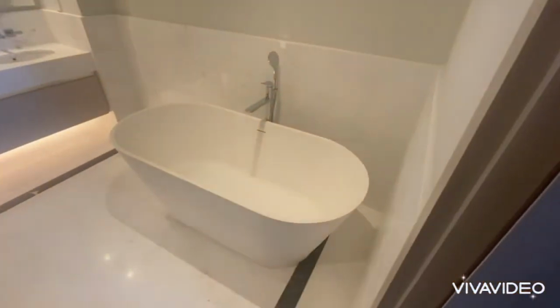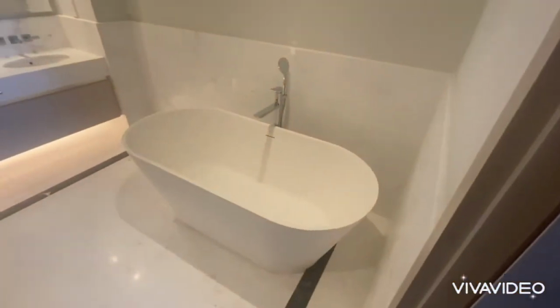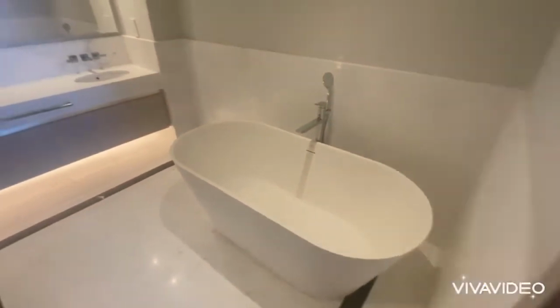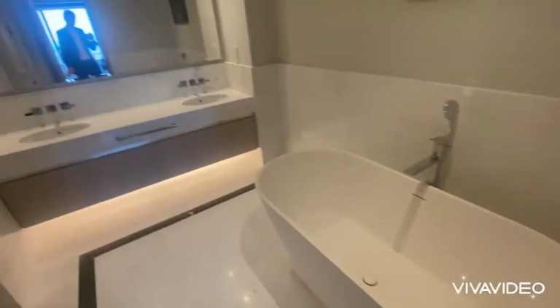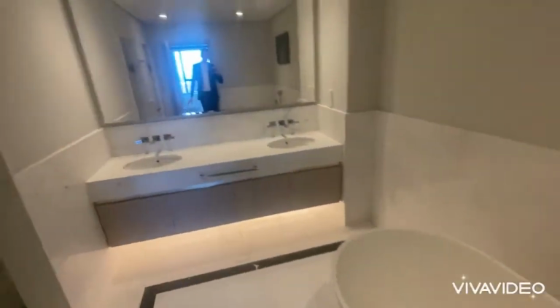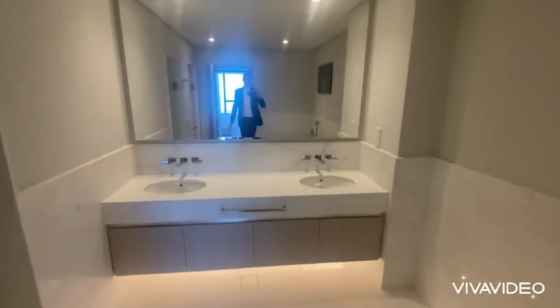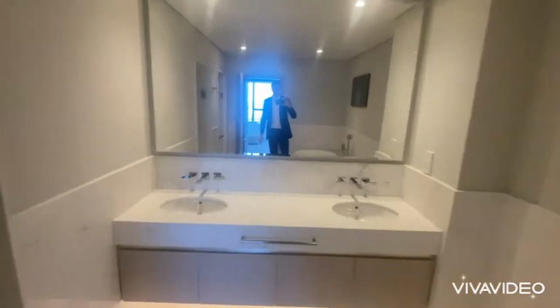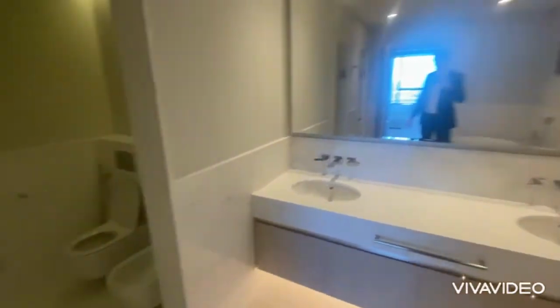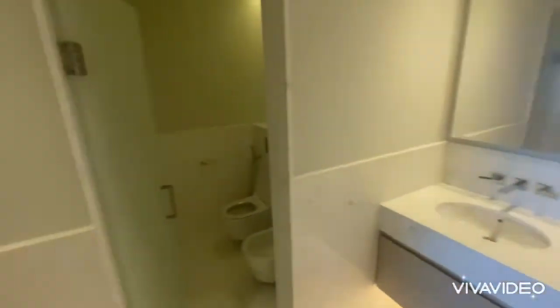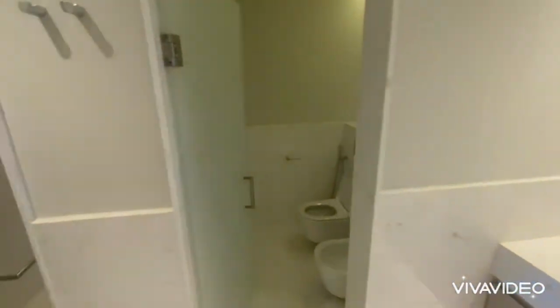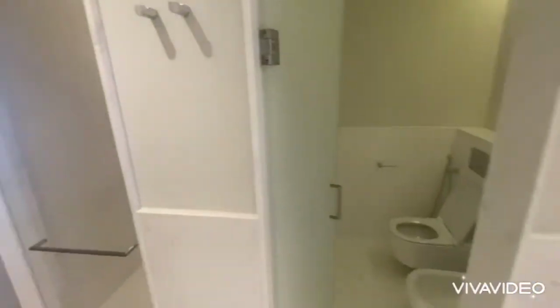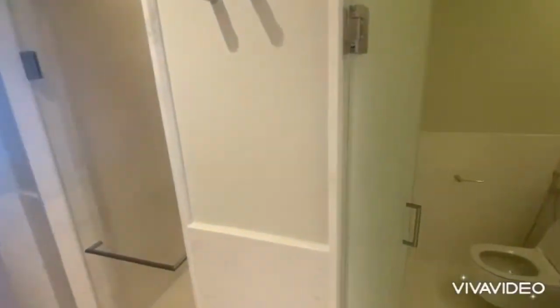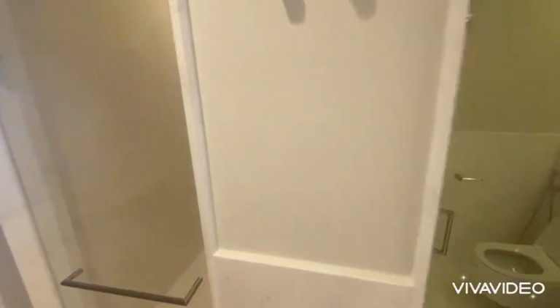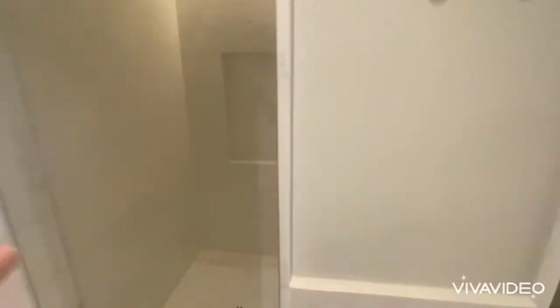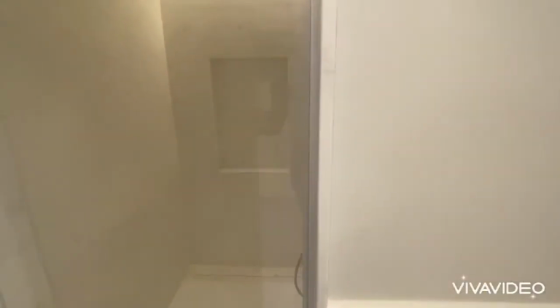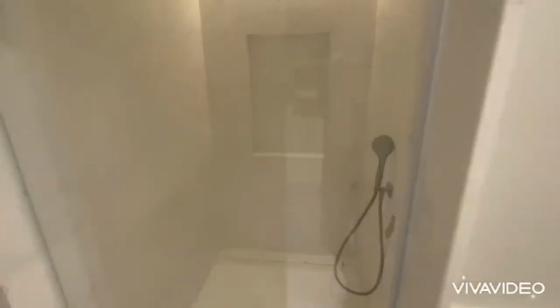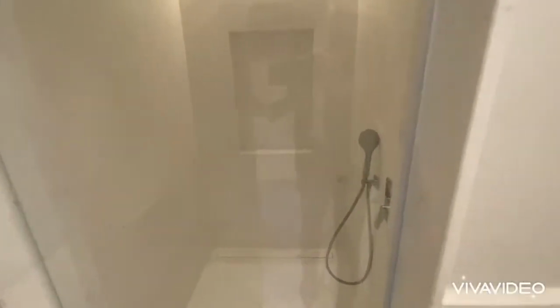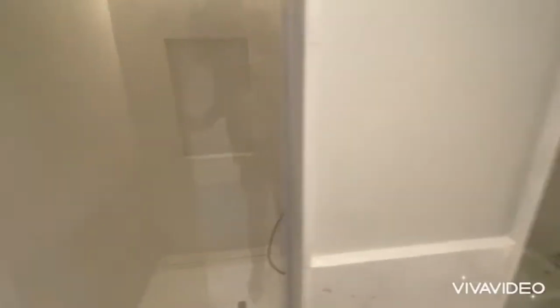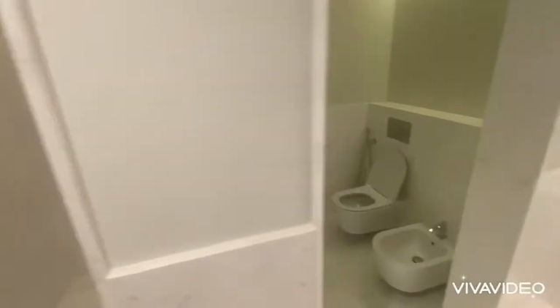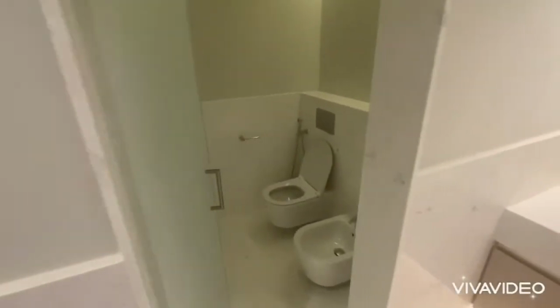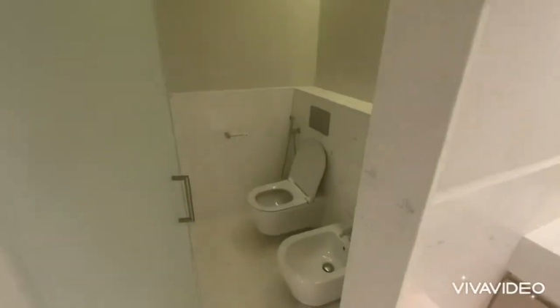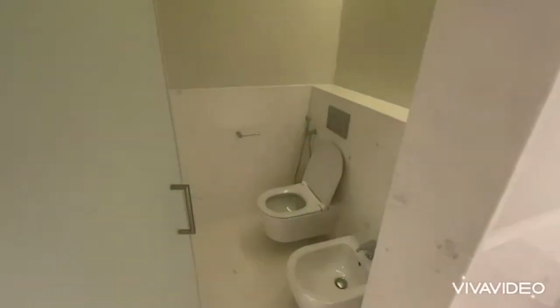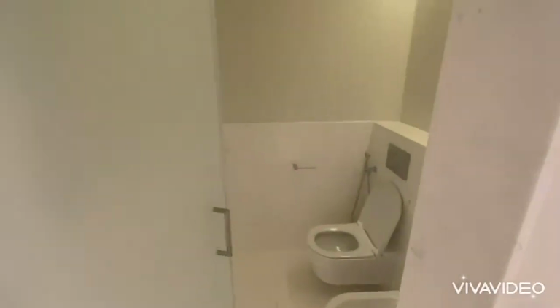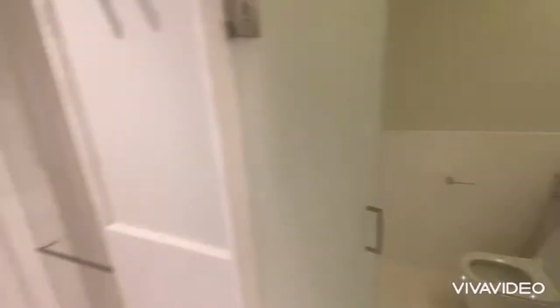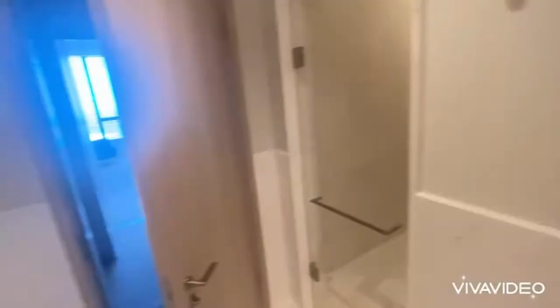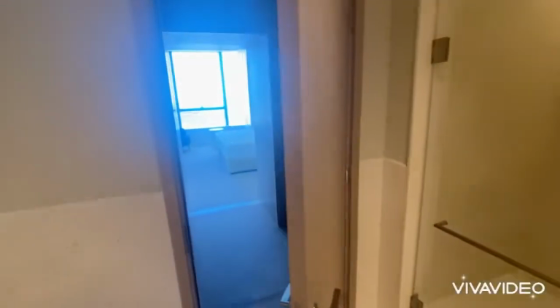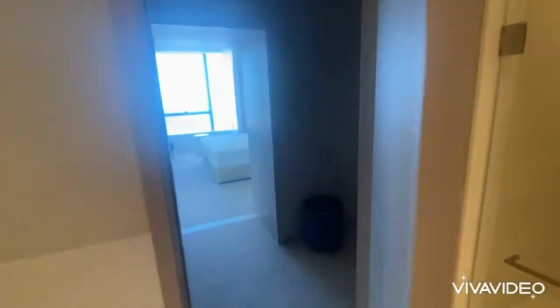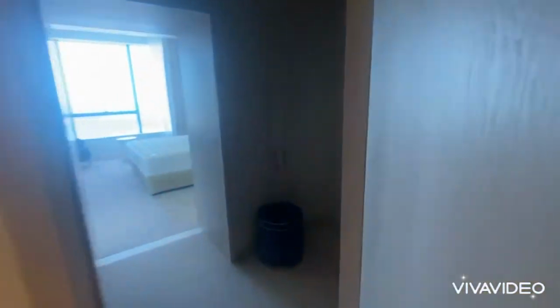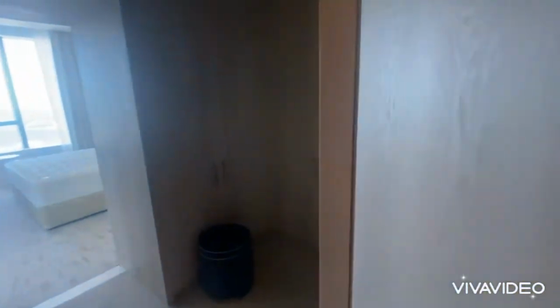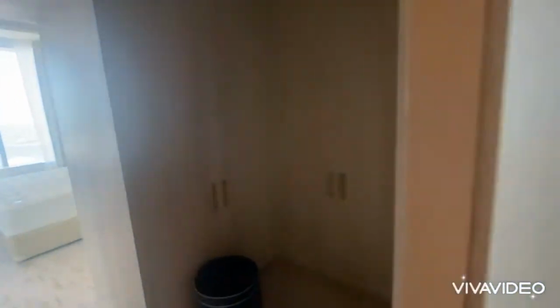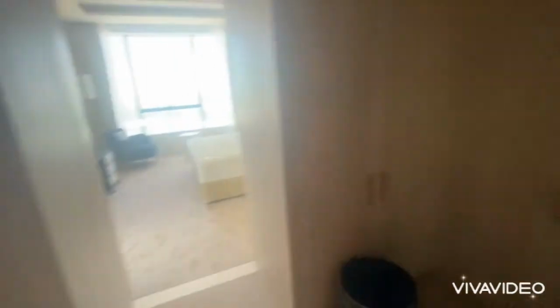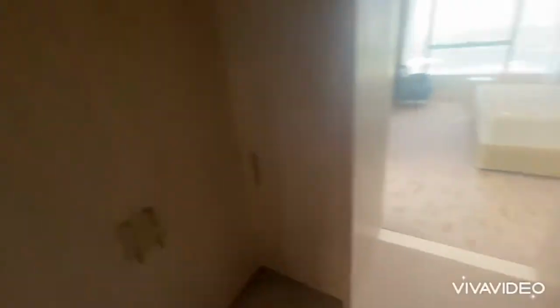A bathtub, a walk-in shower, and a separate bathroom for the toilet. Truly breathtaking.